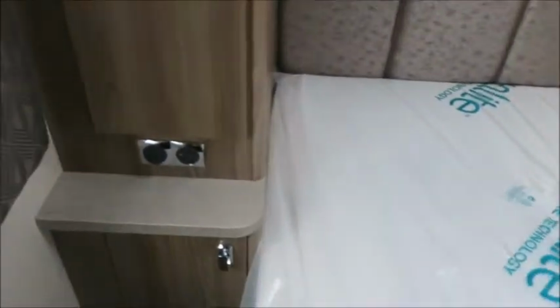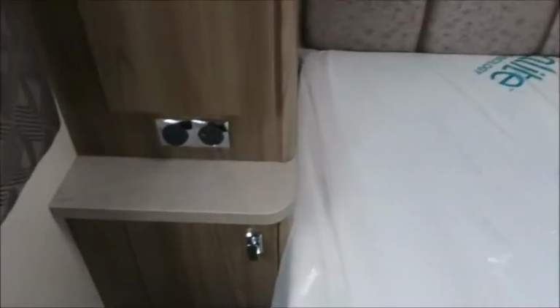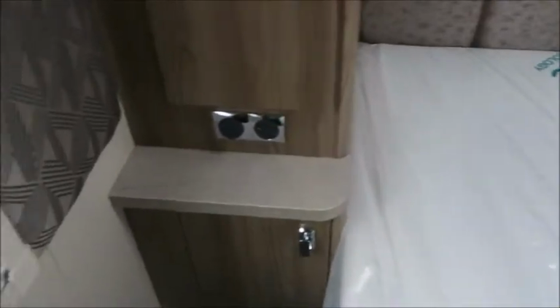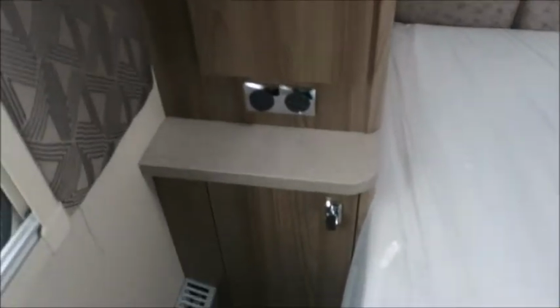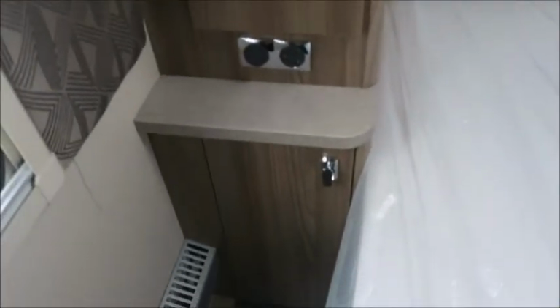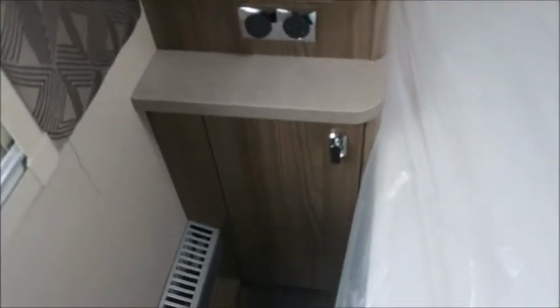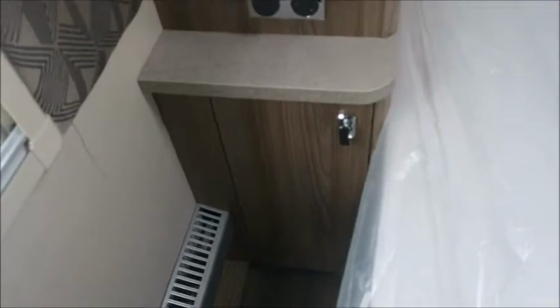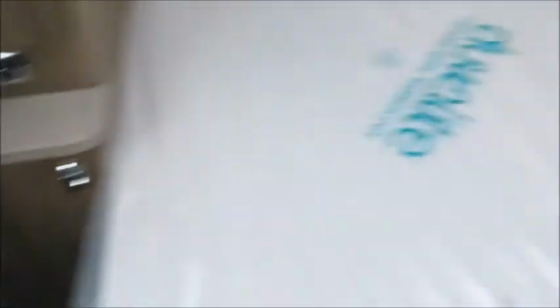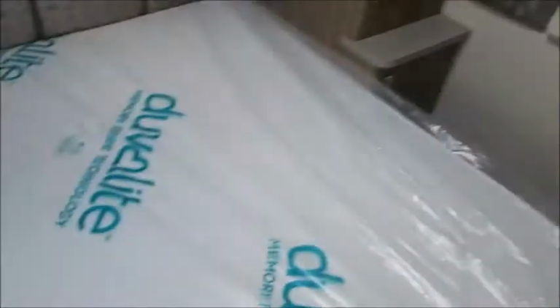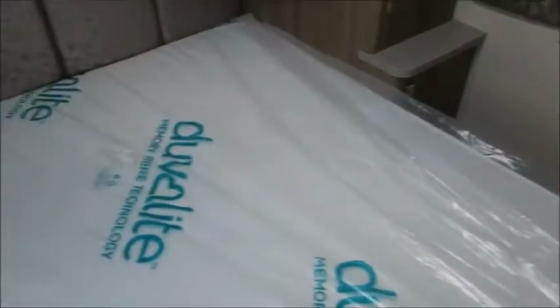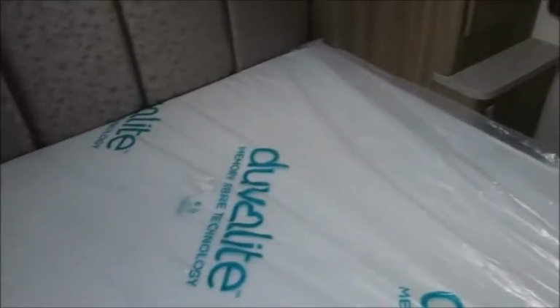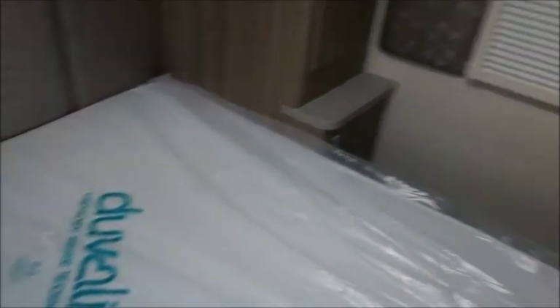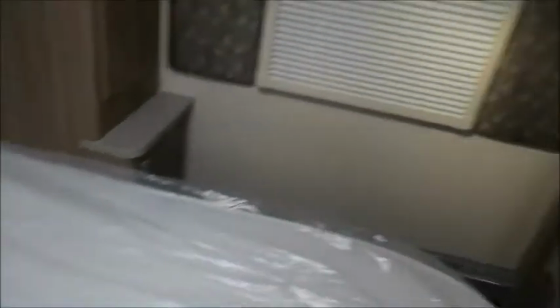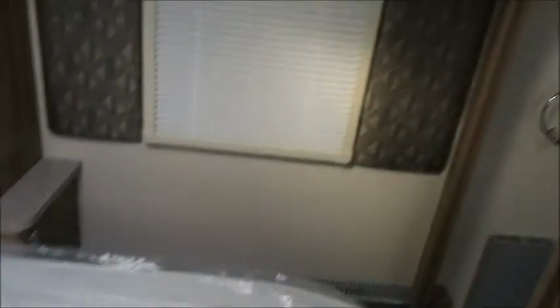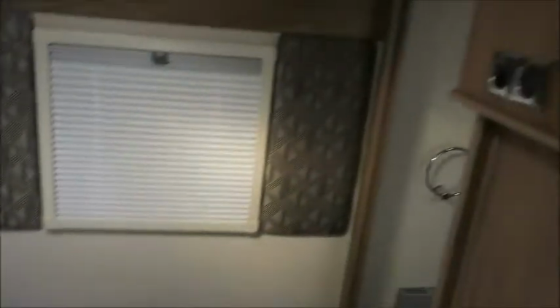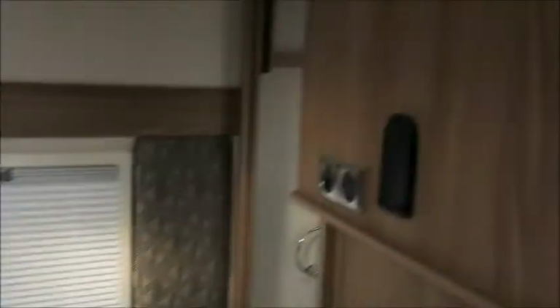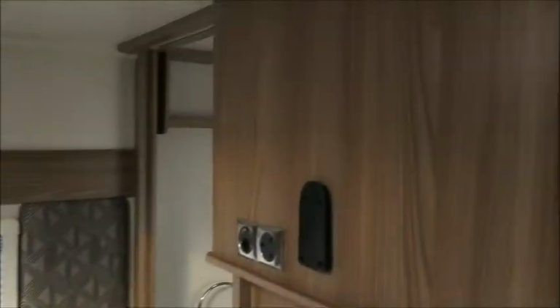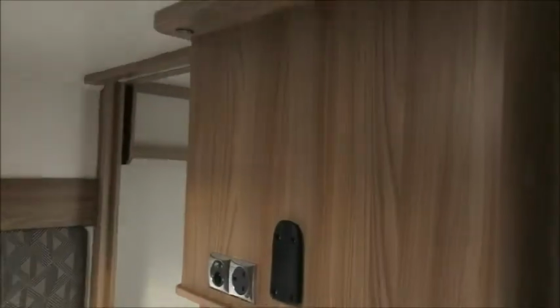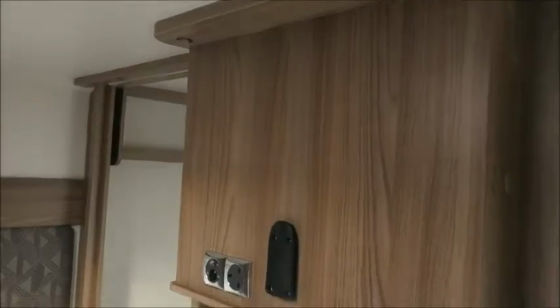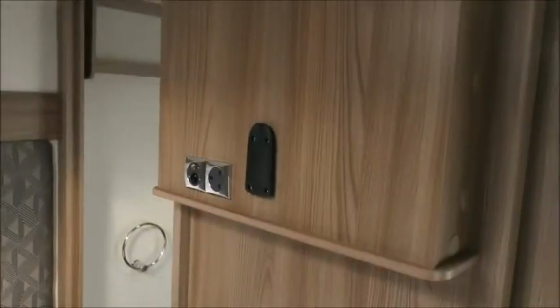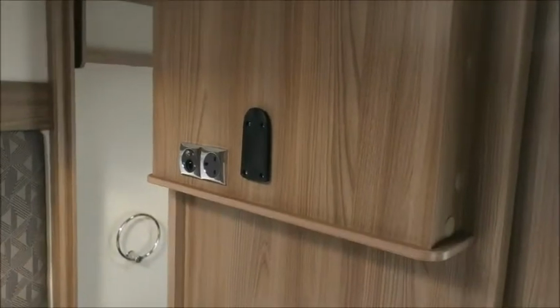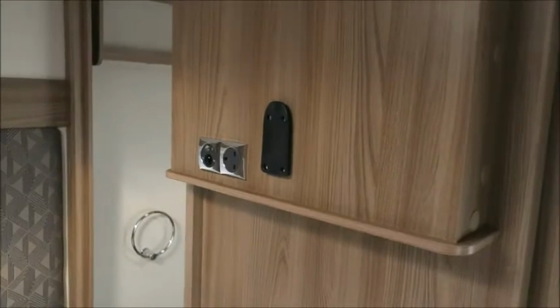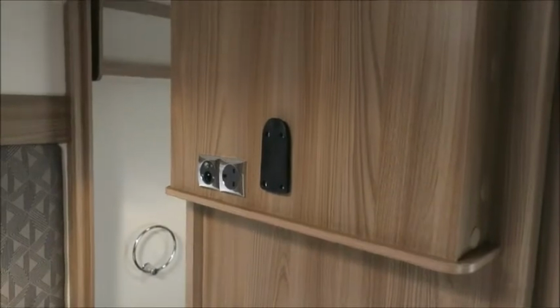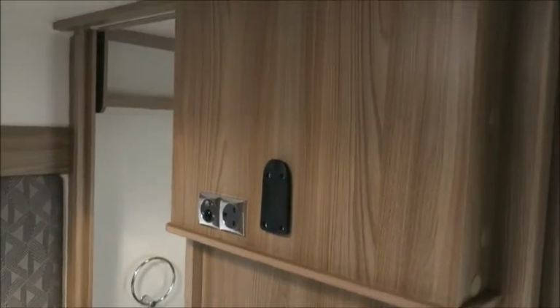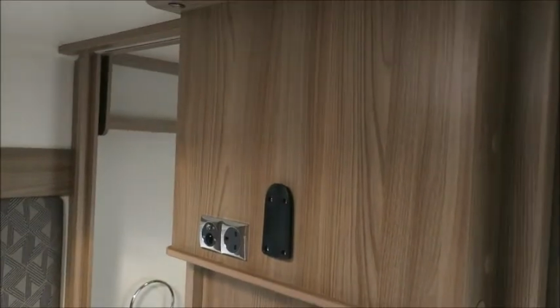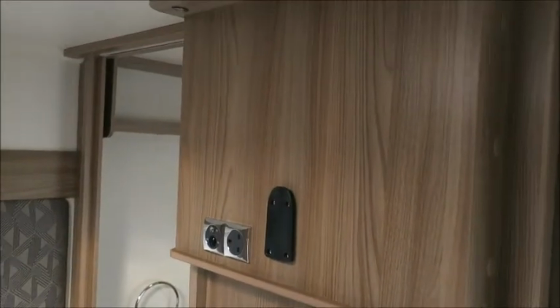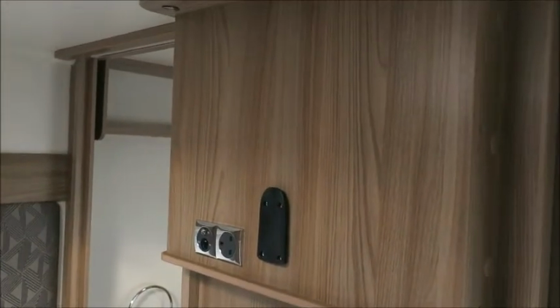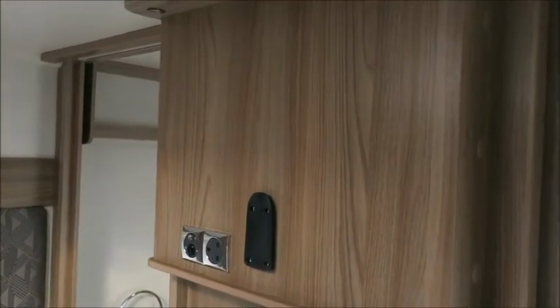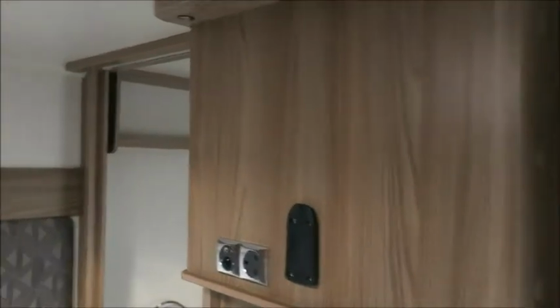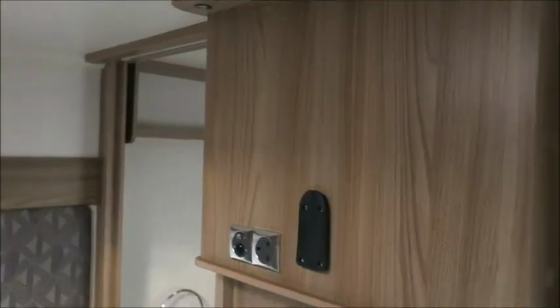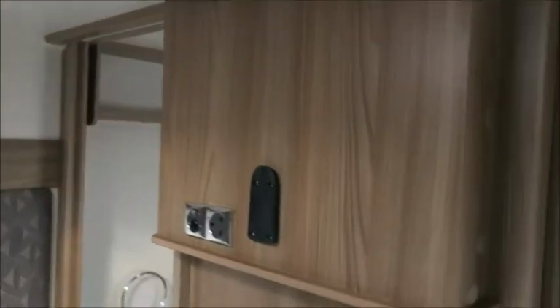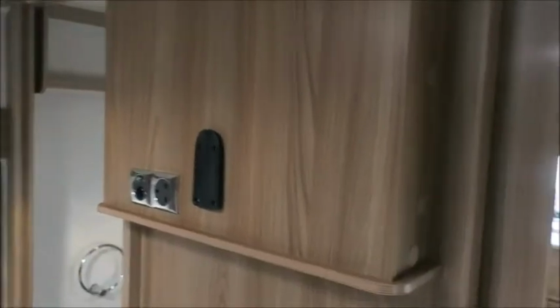There's an electric point up there, small compartments on either side at the bottom, and there is a bracket and everything ready for a TV to be put on this mount here.